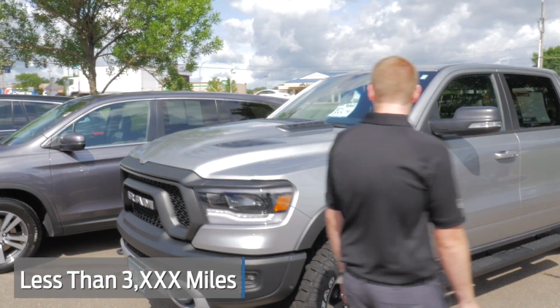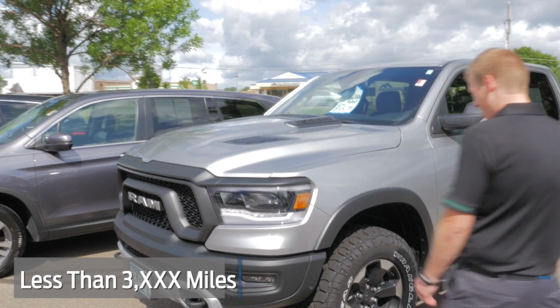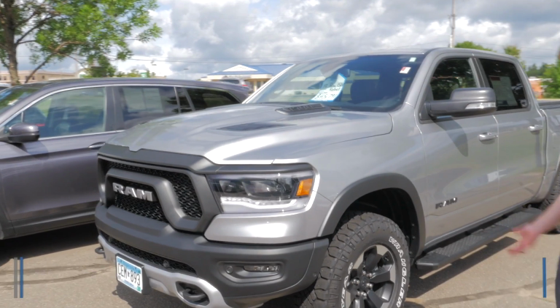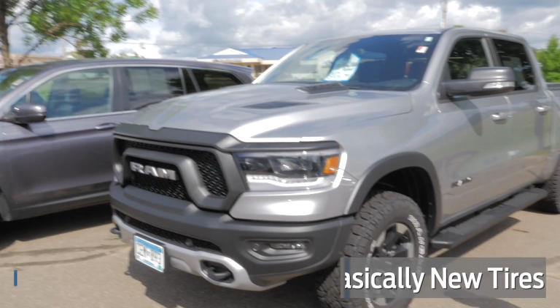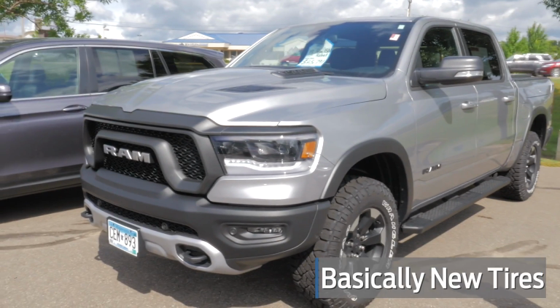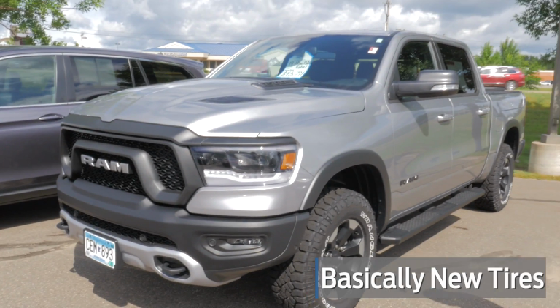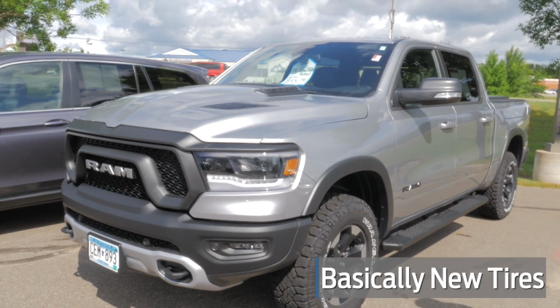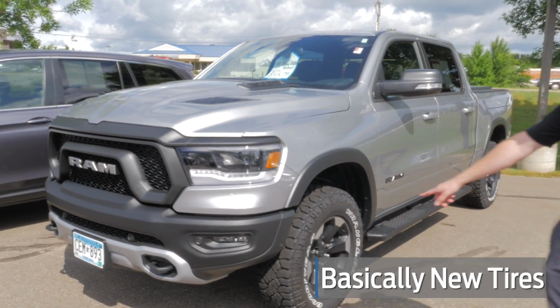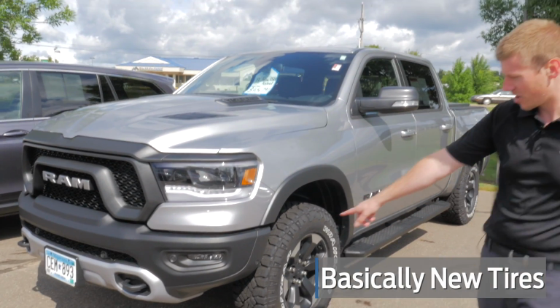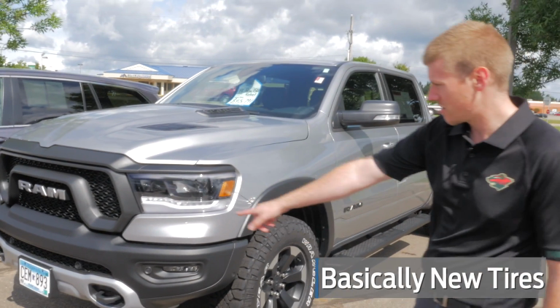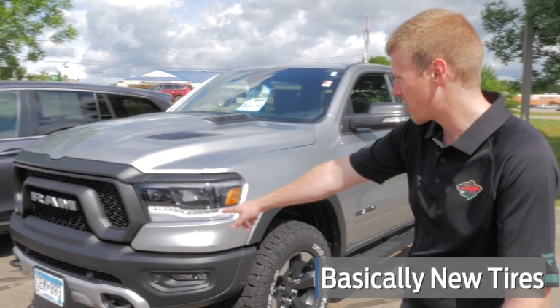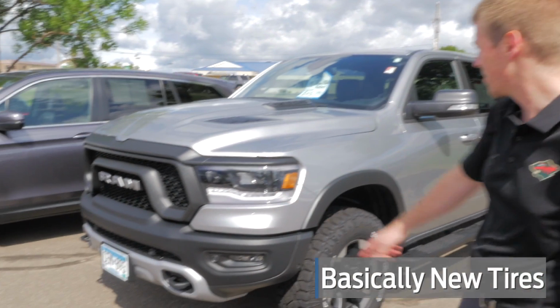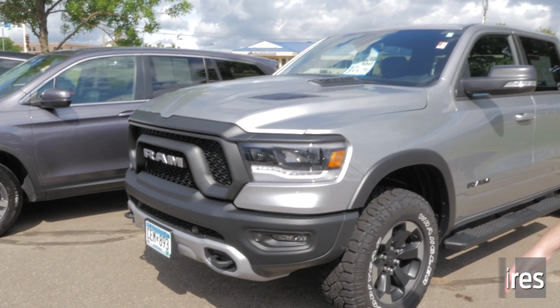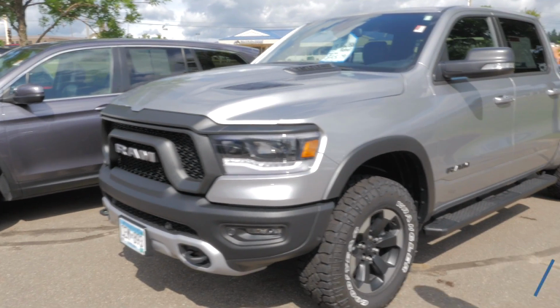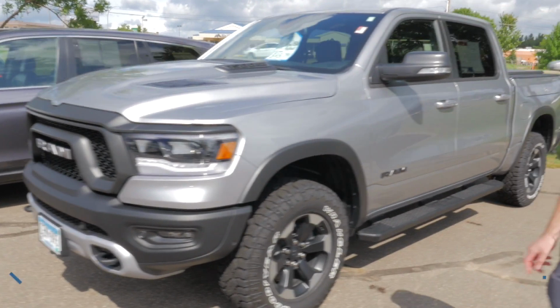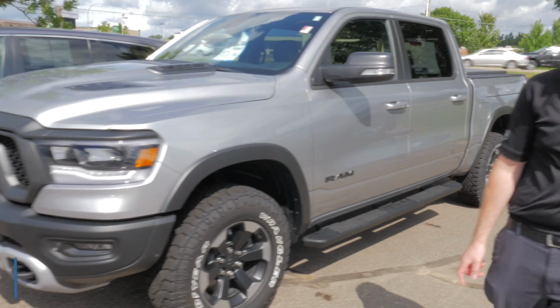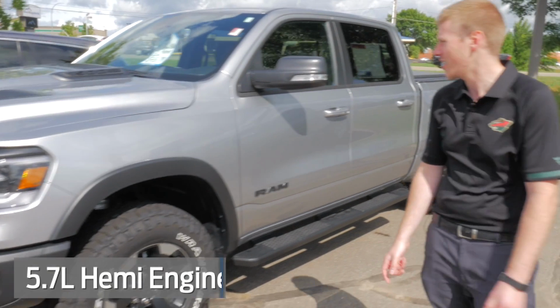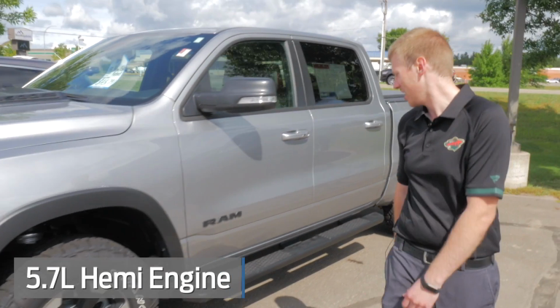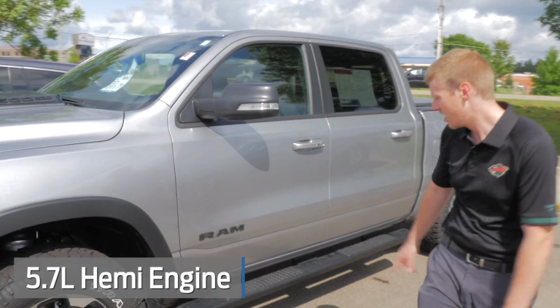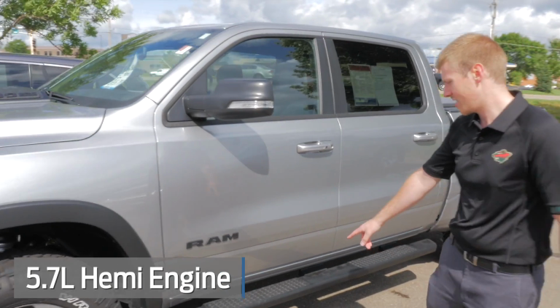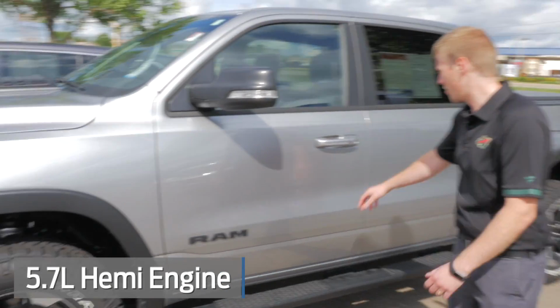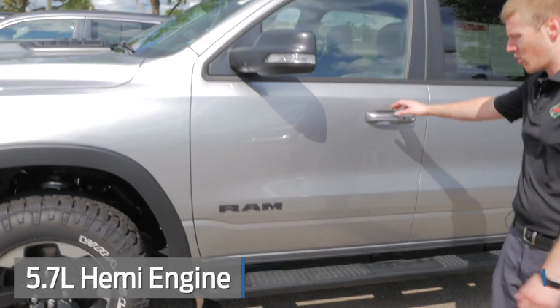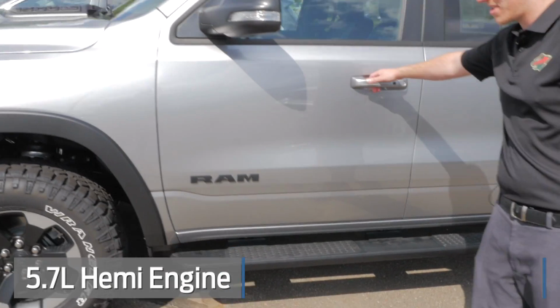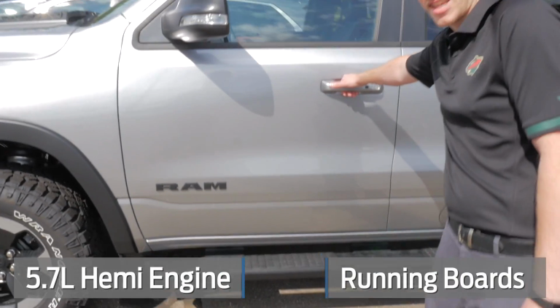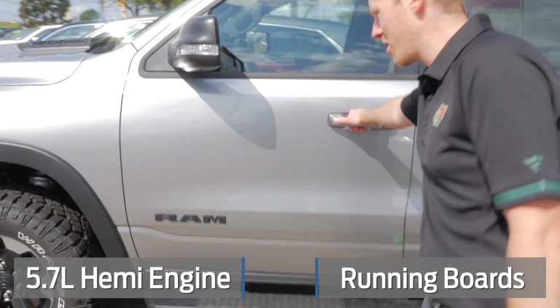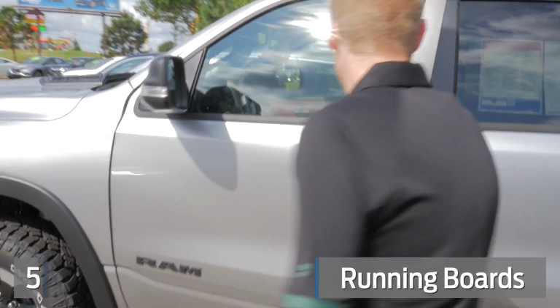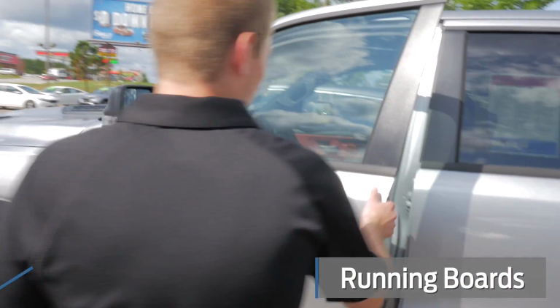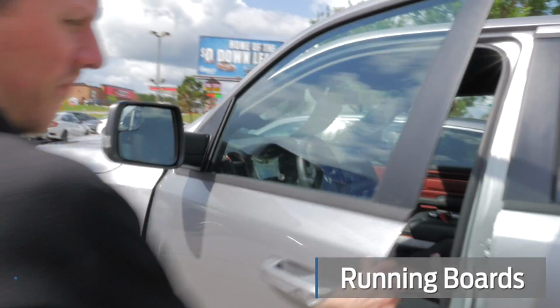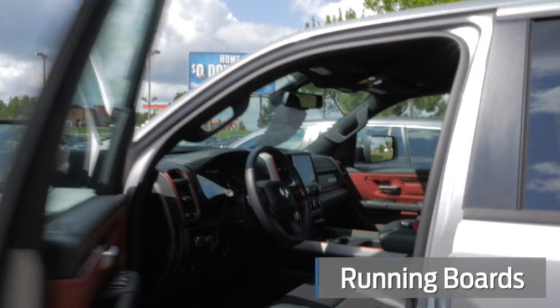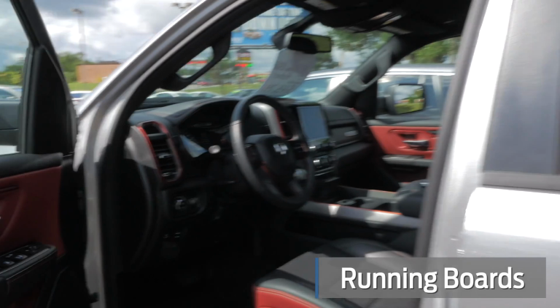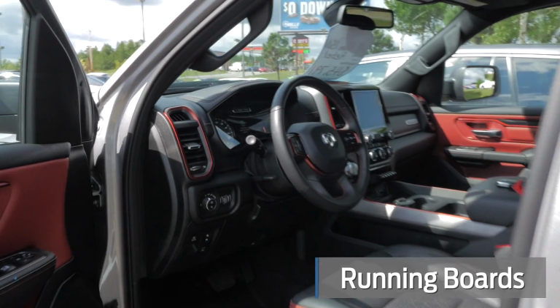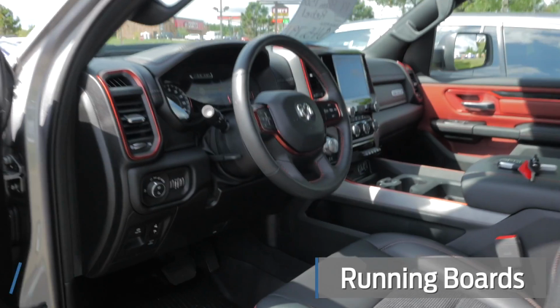Basically brand new tires — they've got a couple thousand miles on them. You can see the parking sensors along the front there. It is the 5.7 liter Hemi. It has running boards added to the side and it's got the smart entry system here.